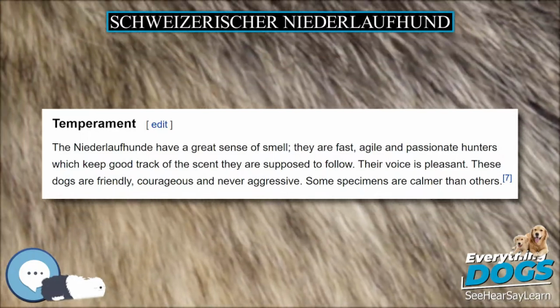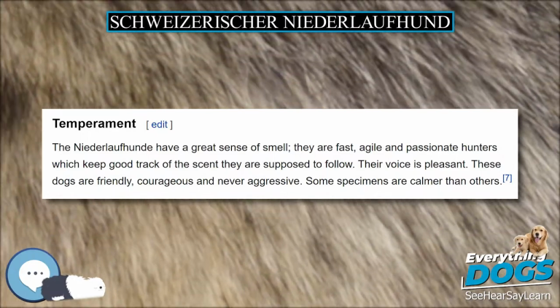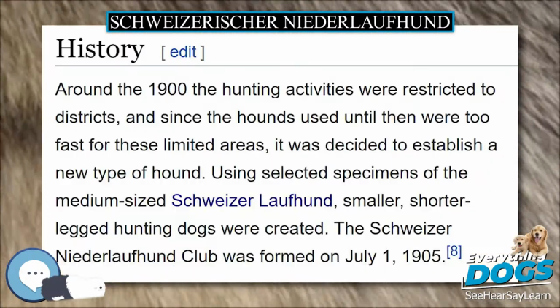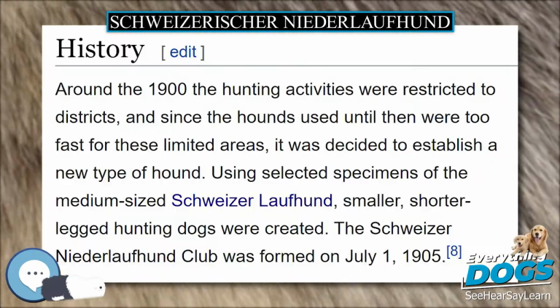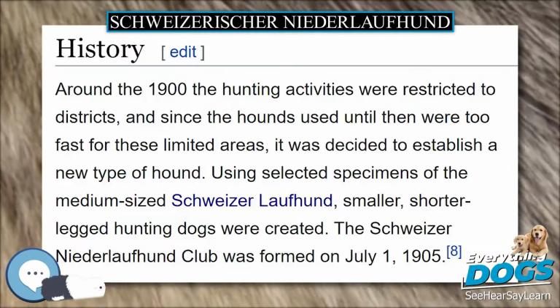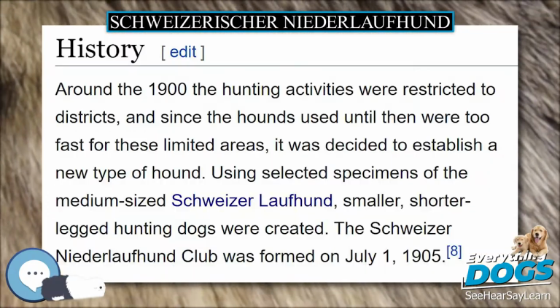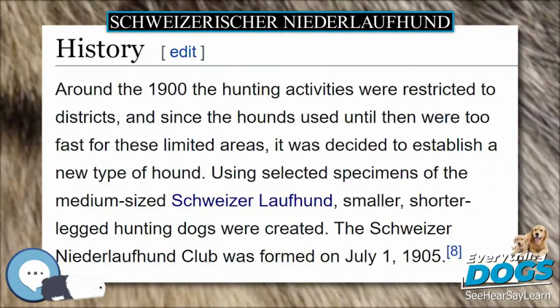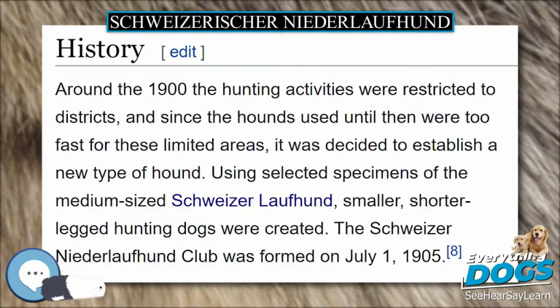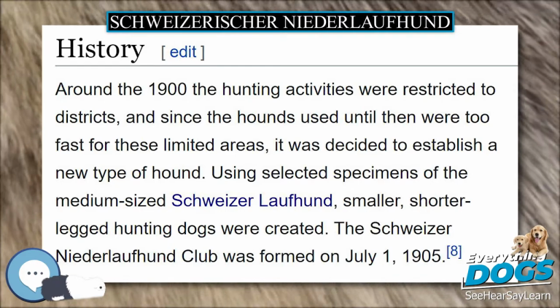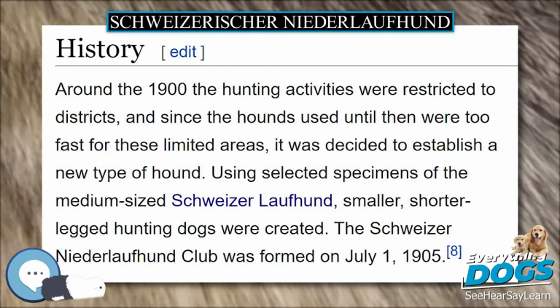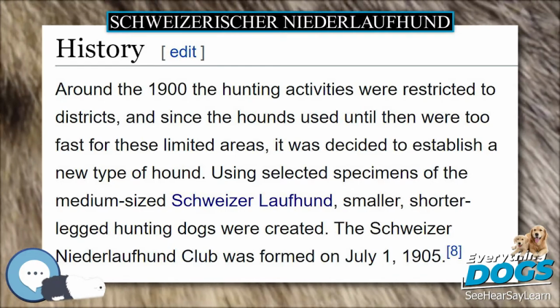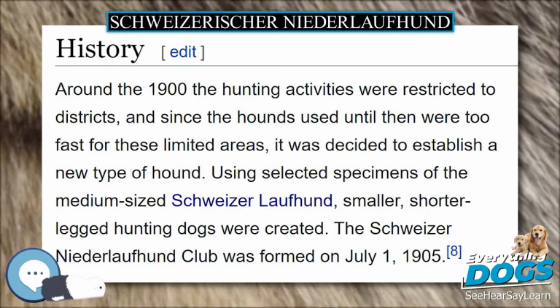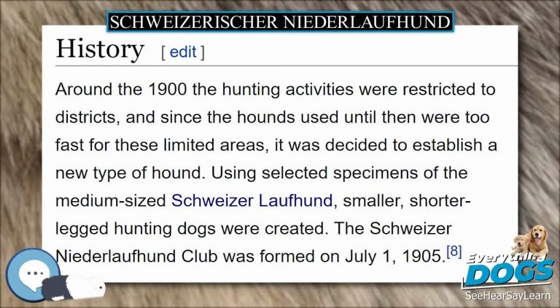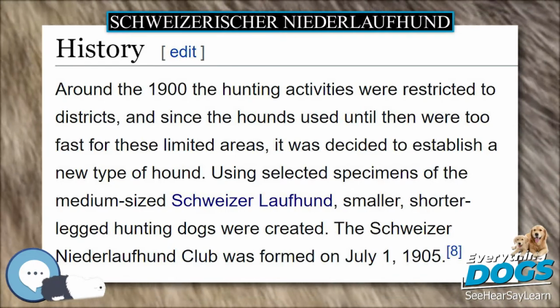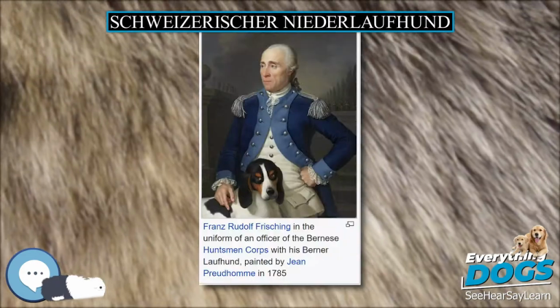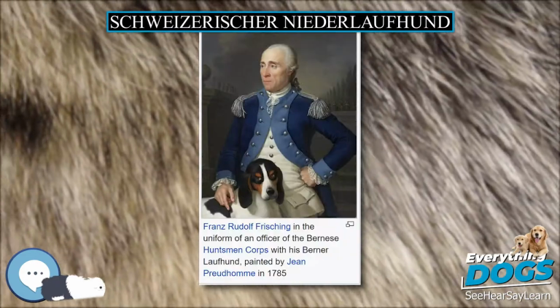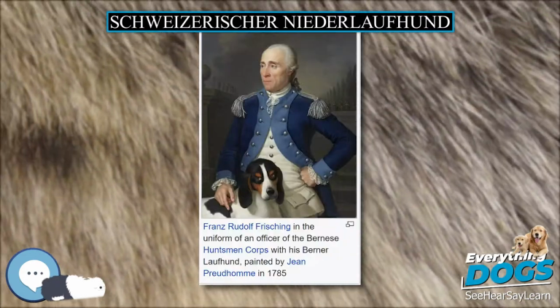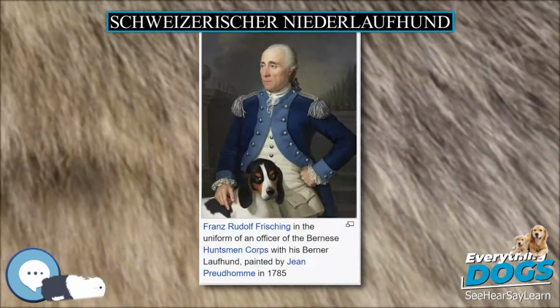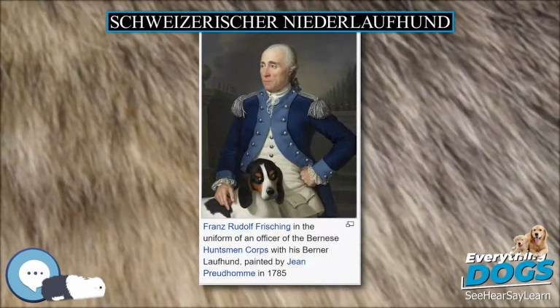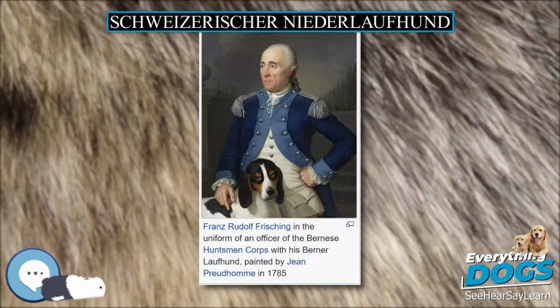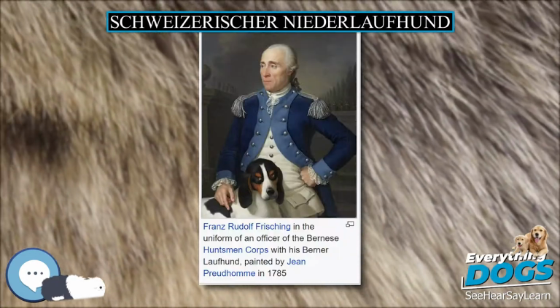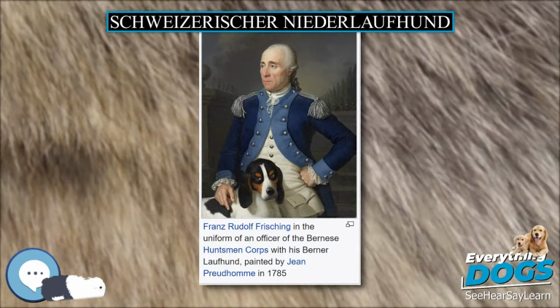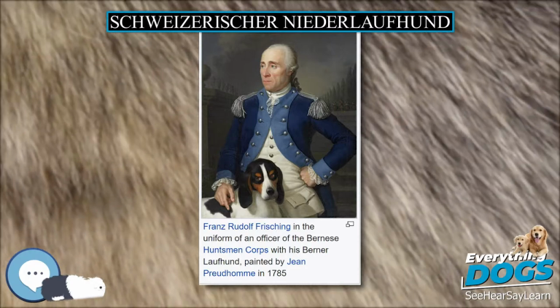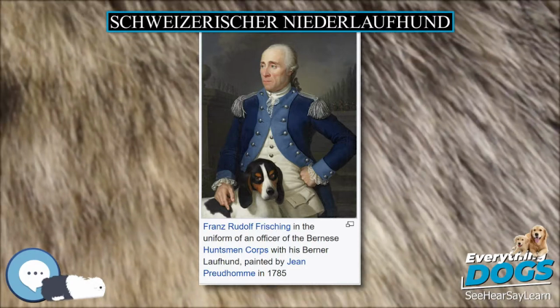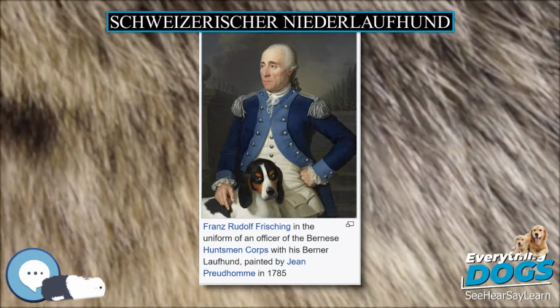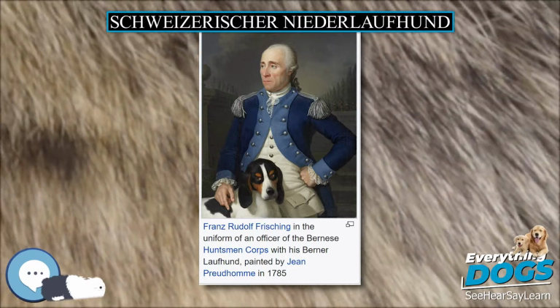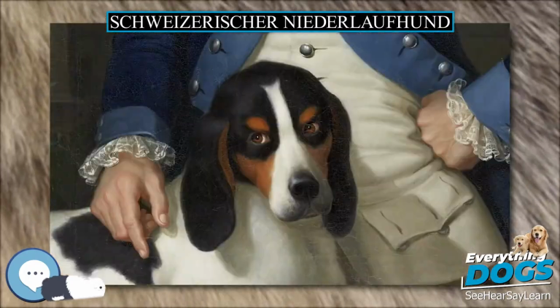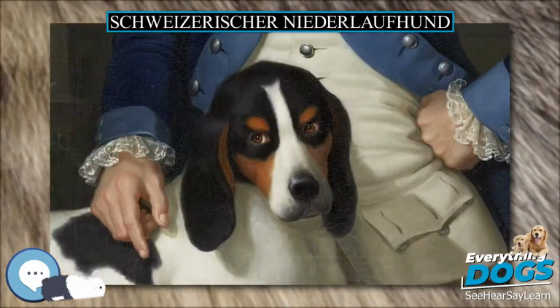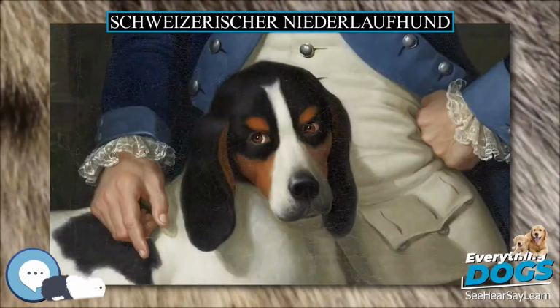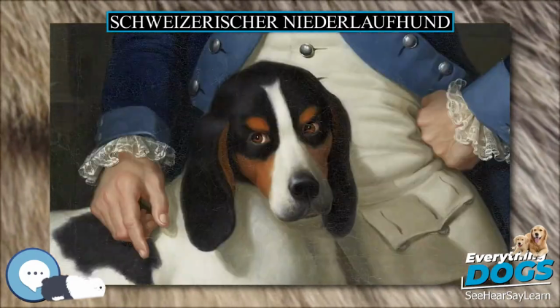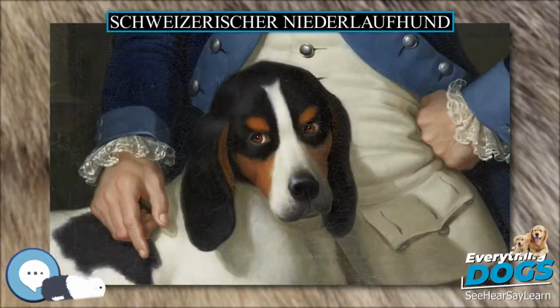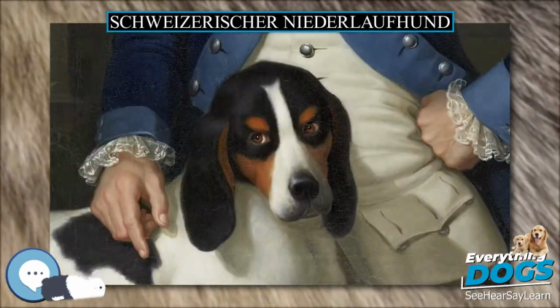Another type has a smooth coat. The base color is white with reddish colored spots. Some smaller spots and a mantle are allowed. The skin is dark gray colored under the reddish coat and marbled under the white coat.